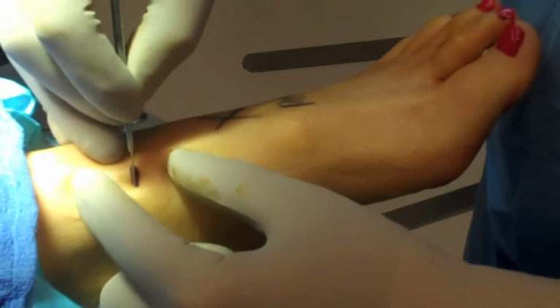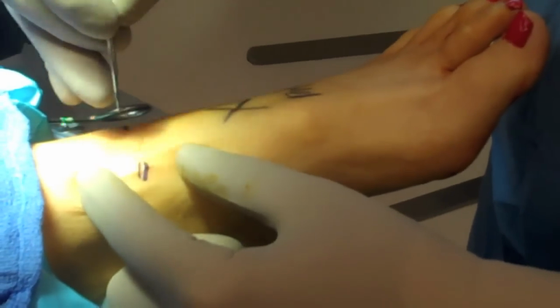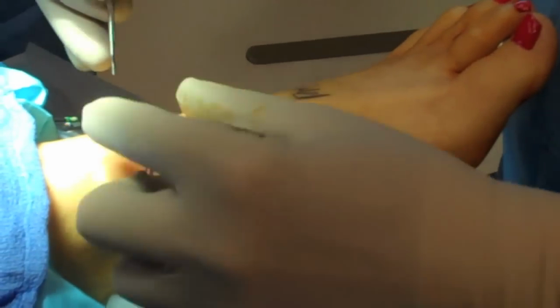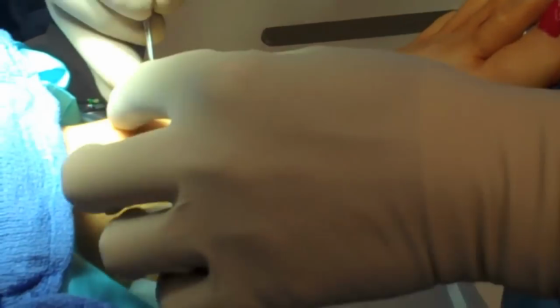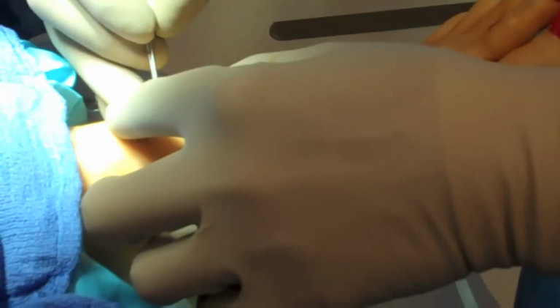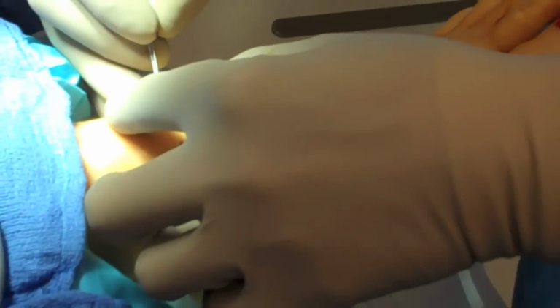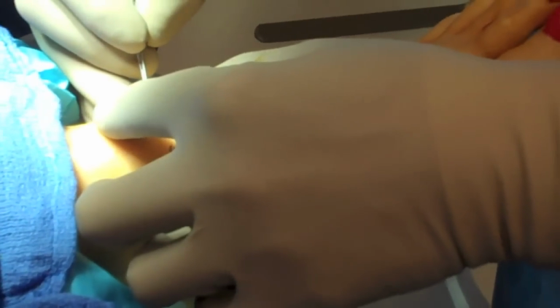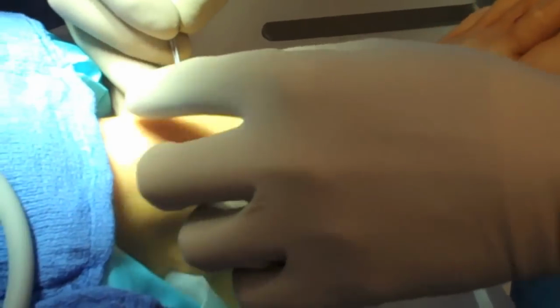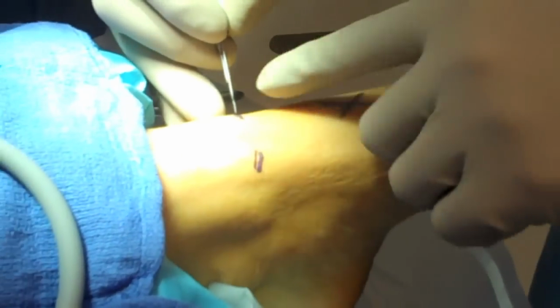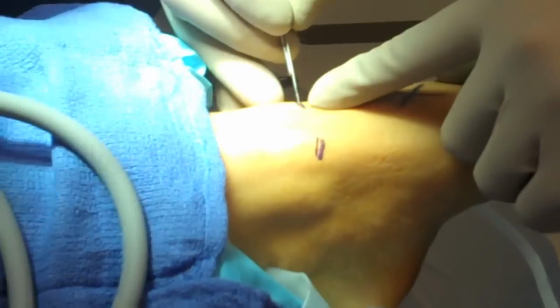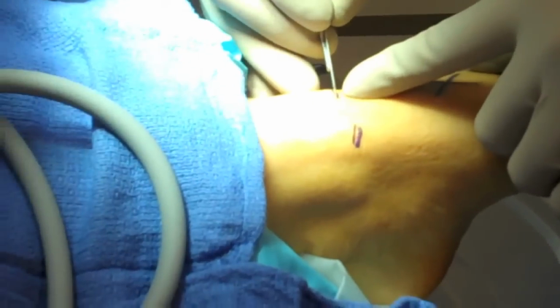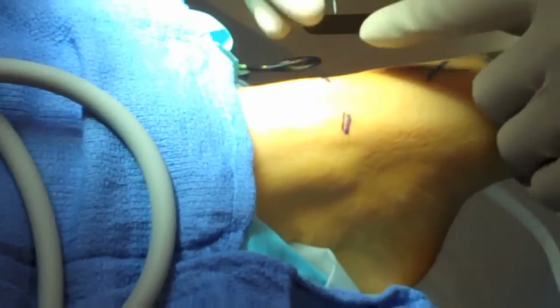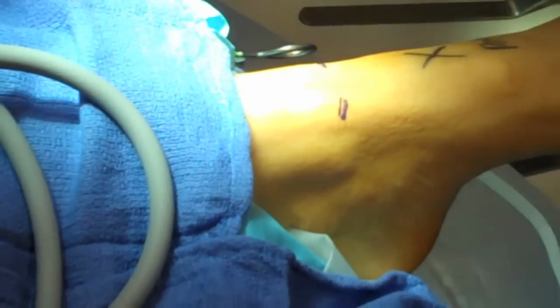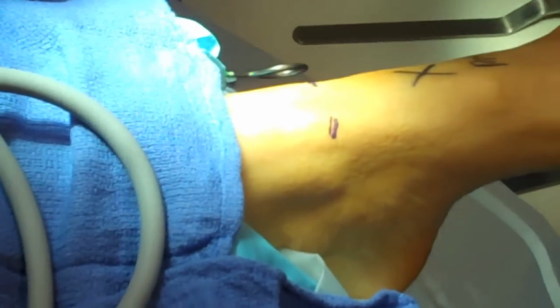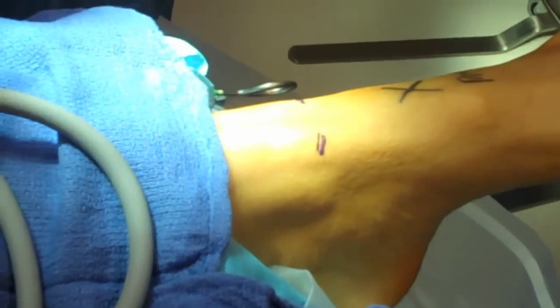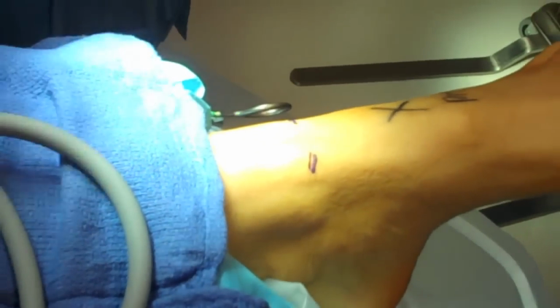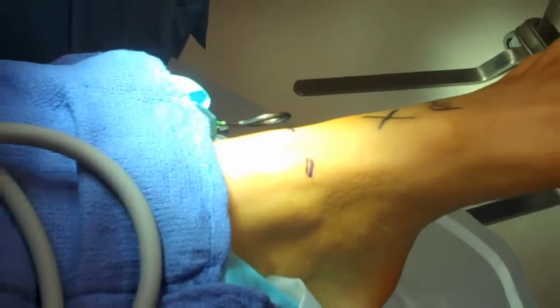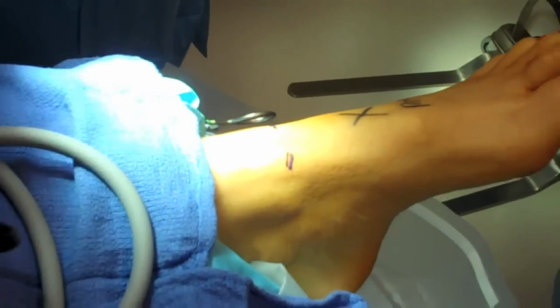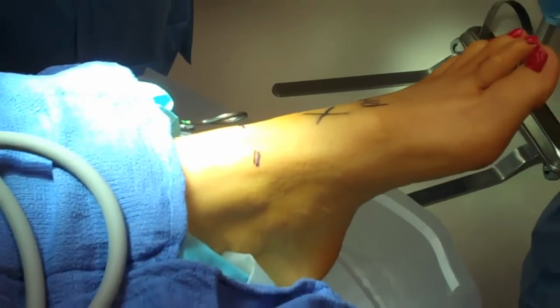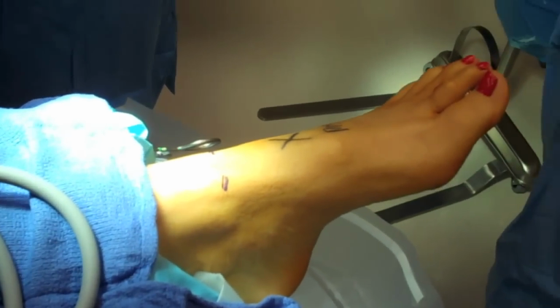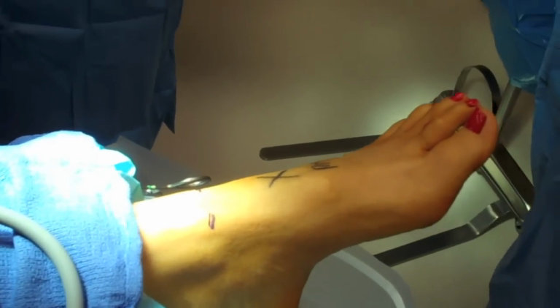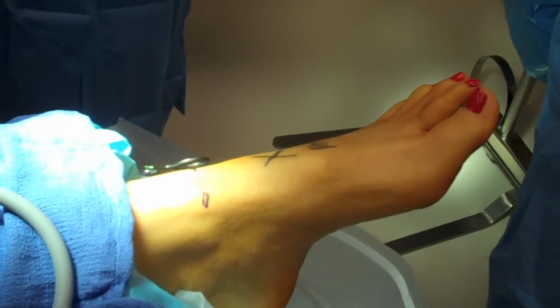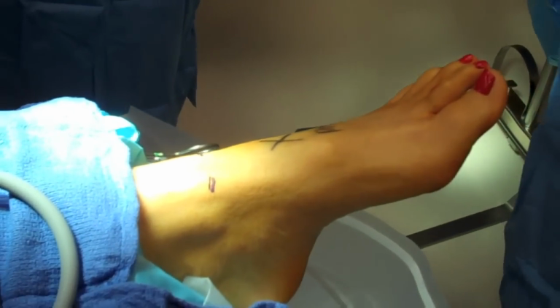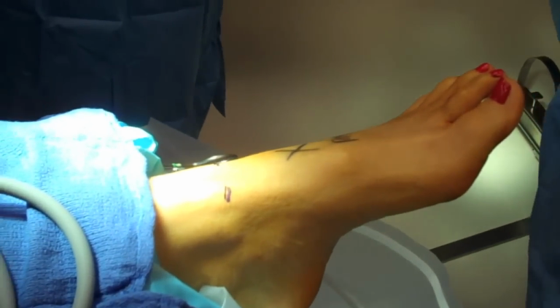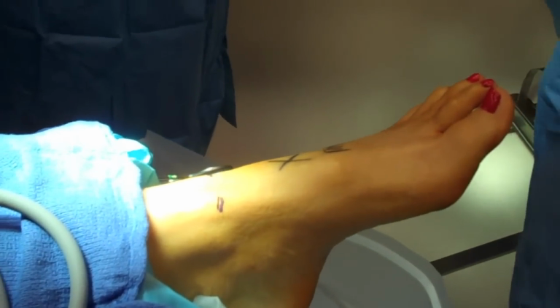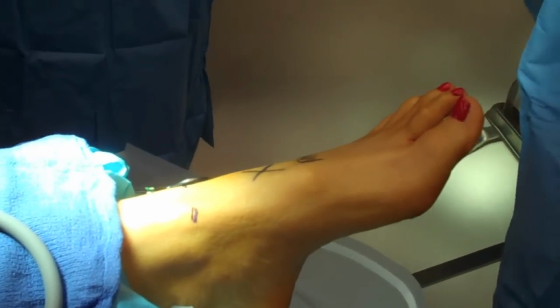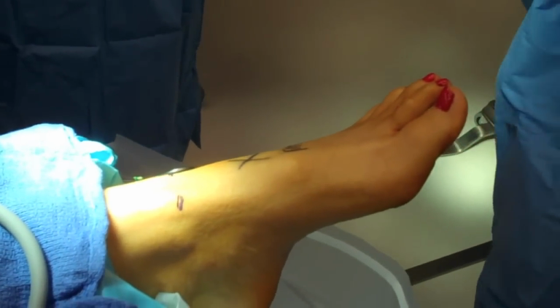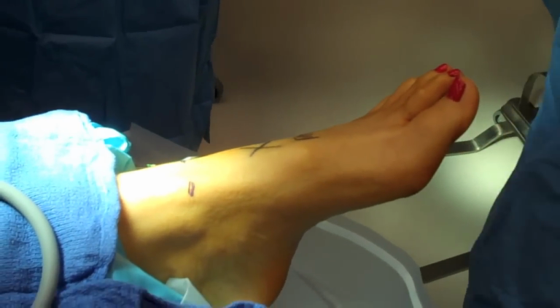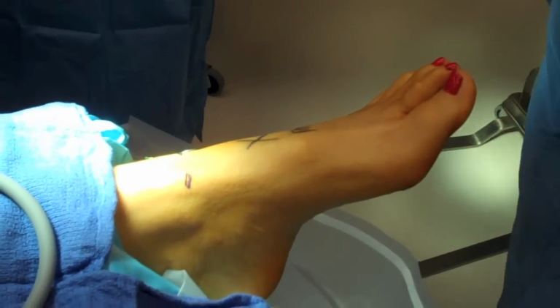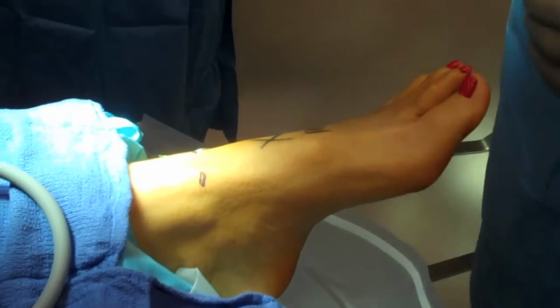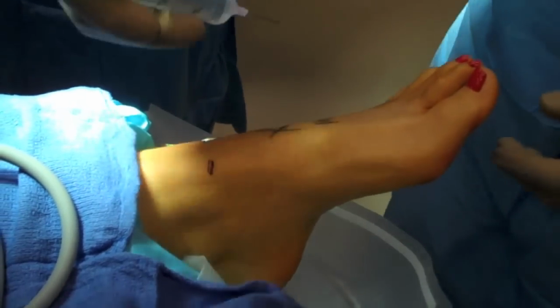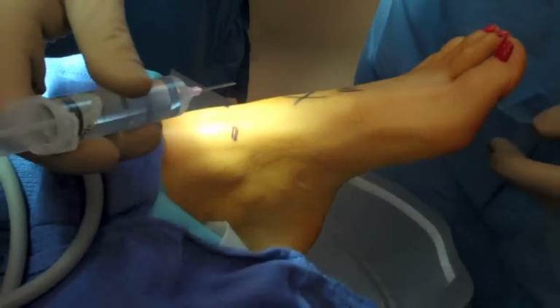The anterior medial portal and anterior central portal are made with a small 15 blade stab incision, being careful not to go too deep with the incision.